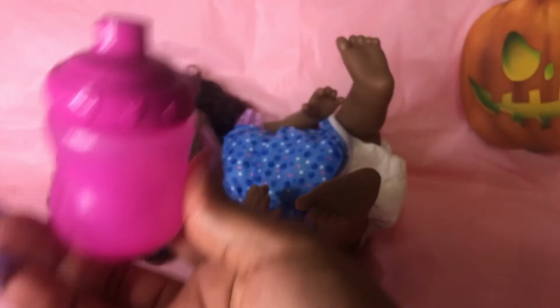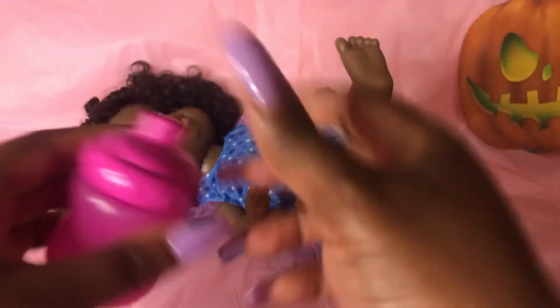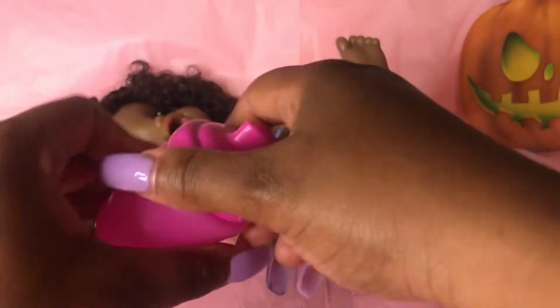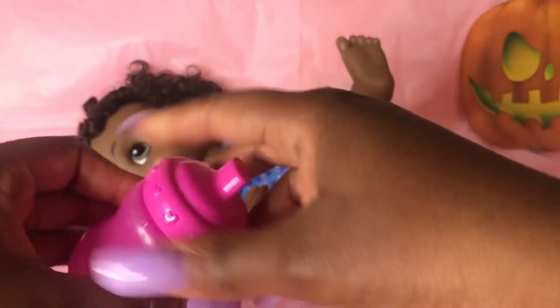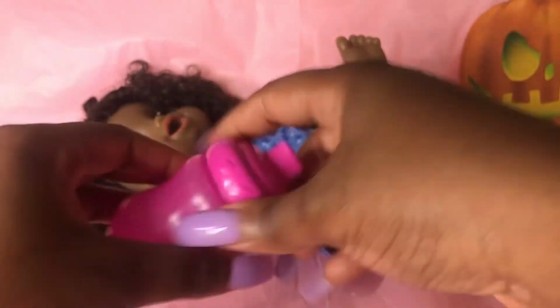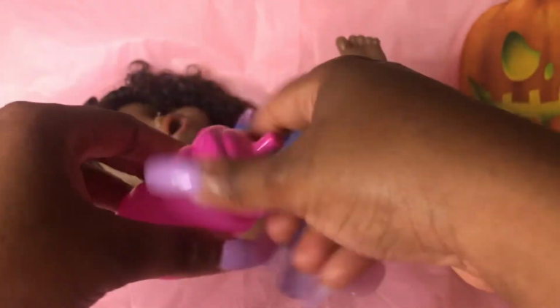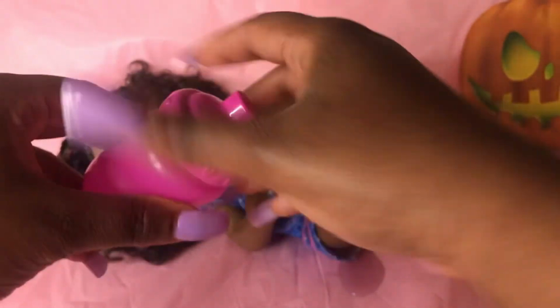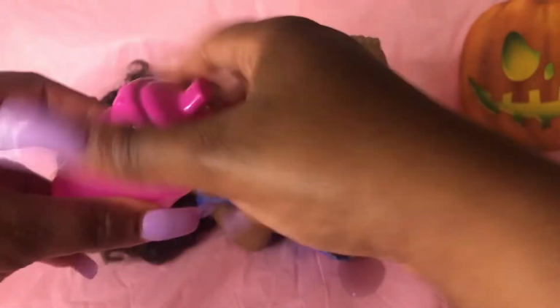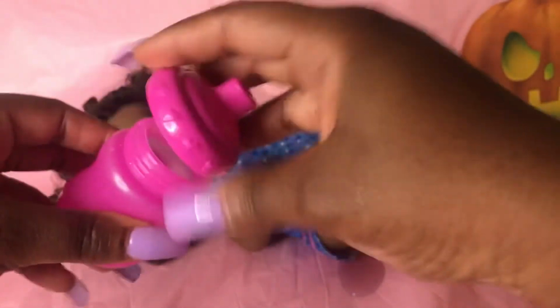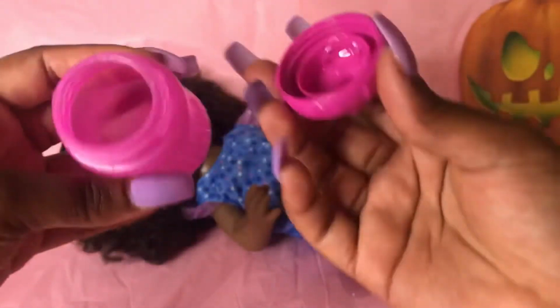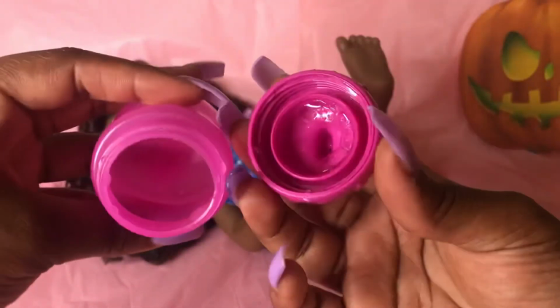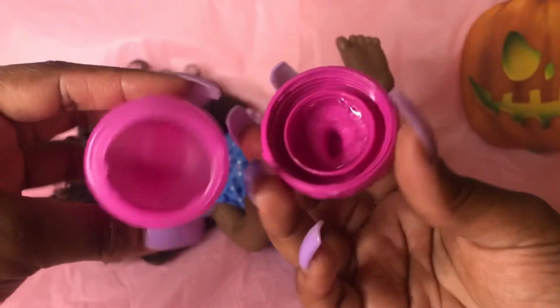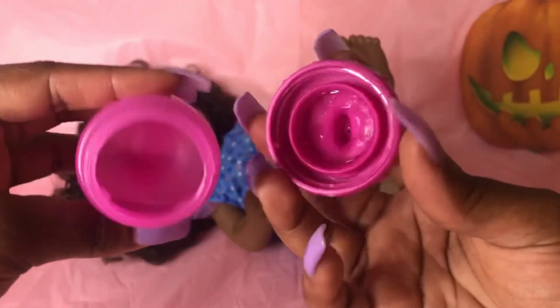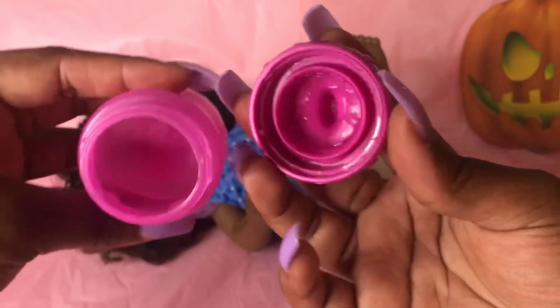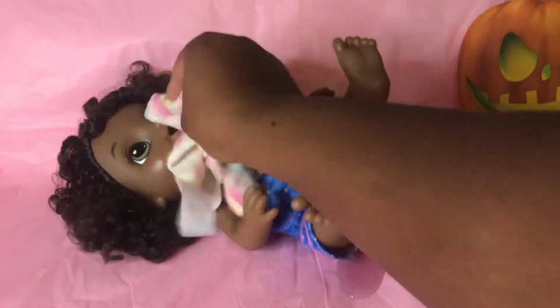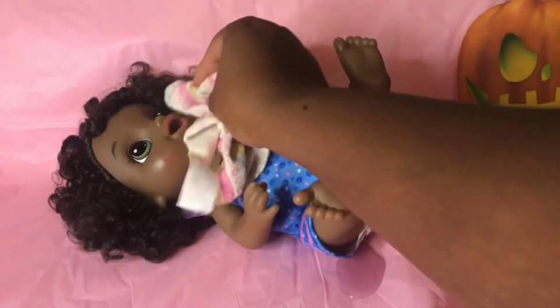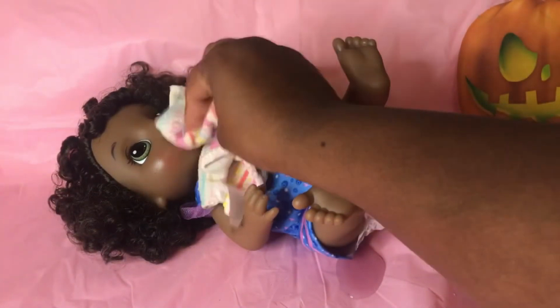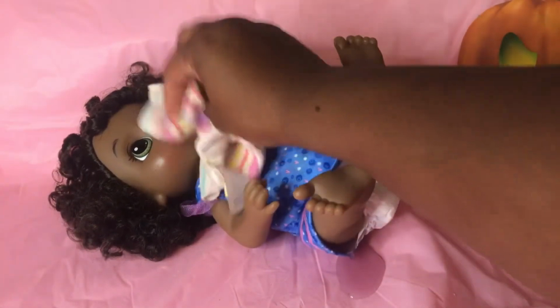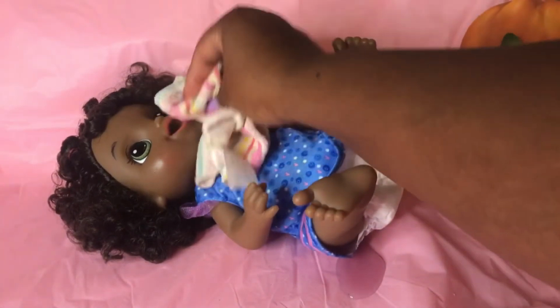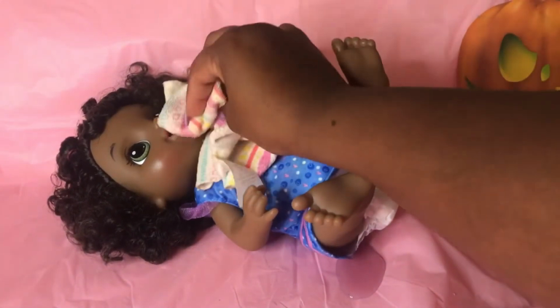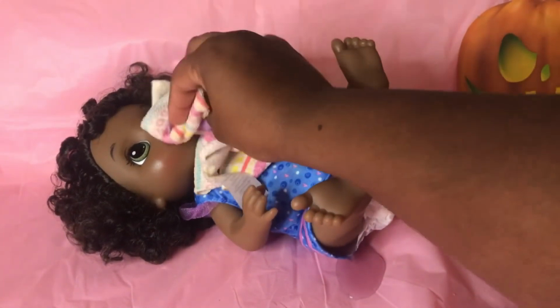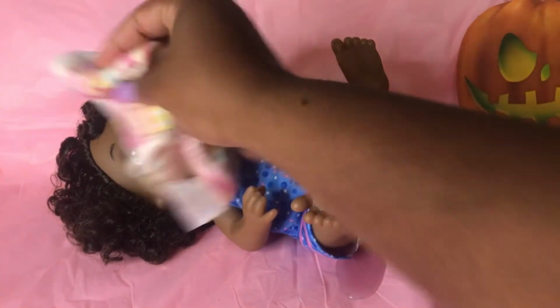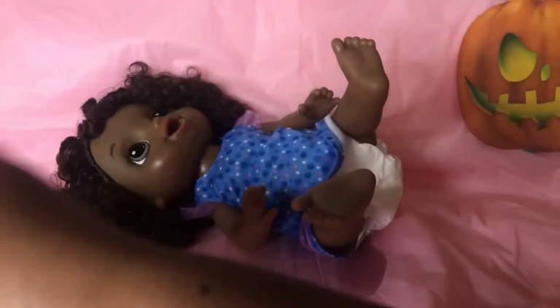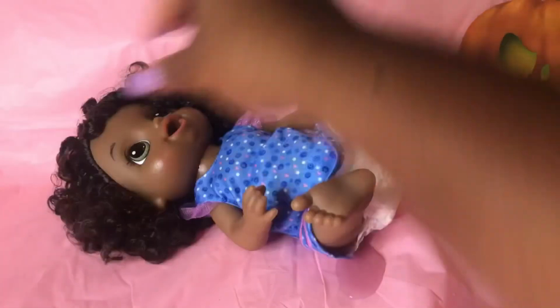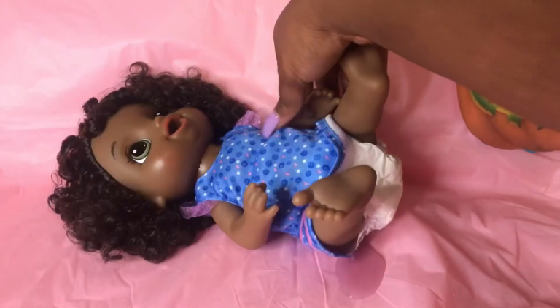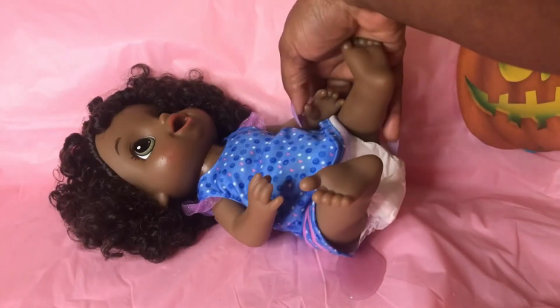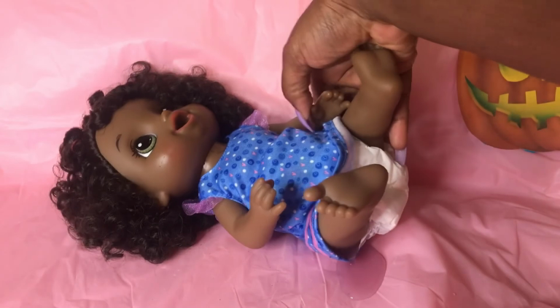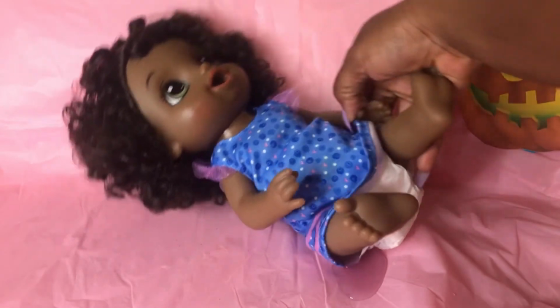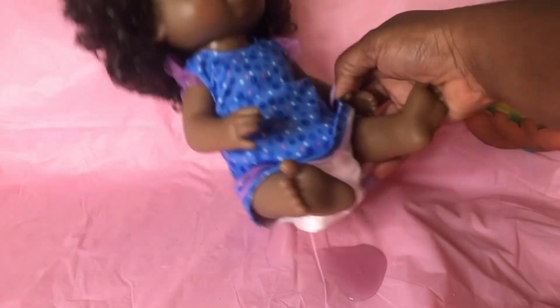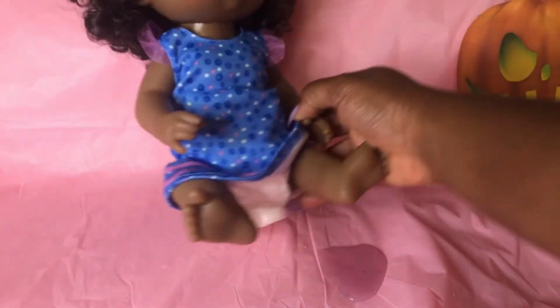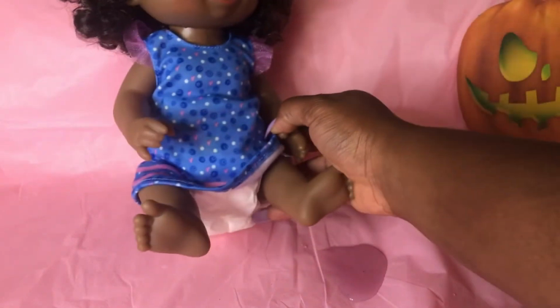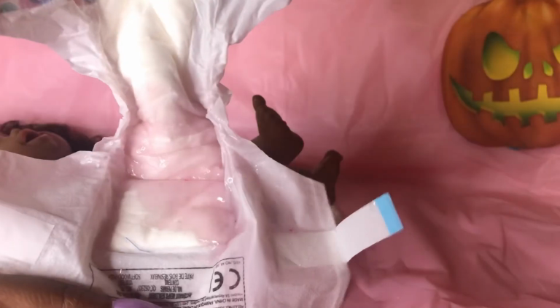There you go, sweet girl. I don't want you to choke, just slow down when you drink. Let's see how you did. Oh, you finished it all up! Let's just clean you up a bit. Oh no, baby, it's okay — you had a little accident.